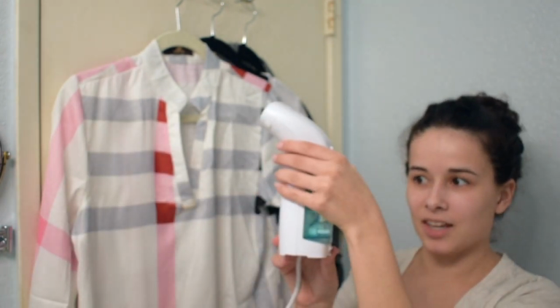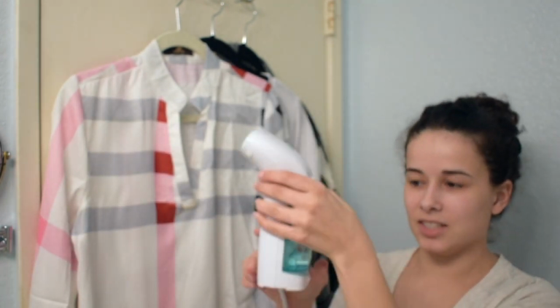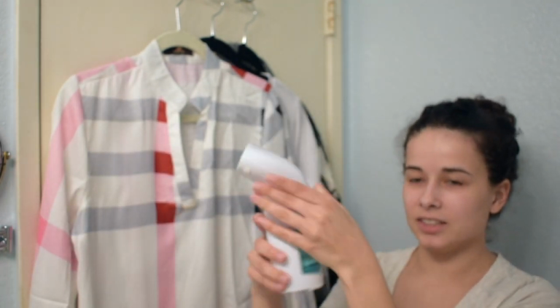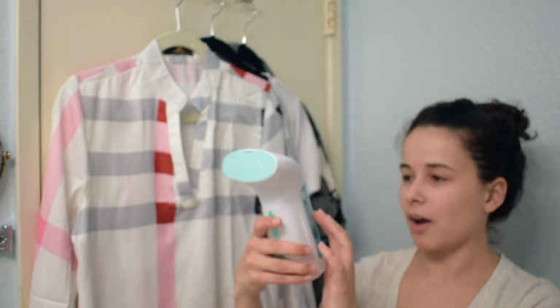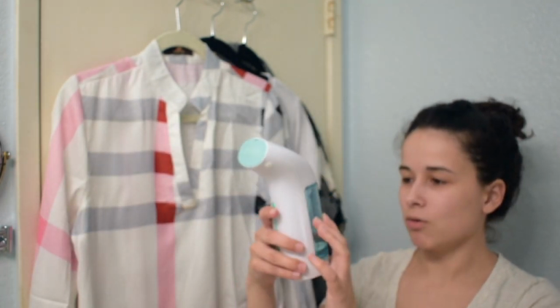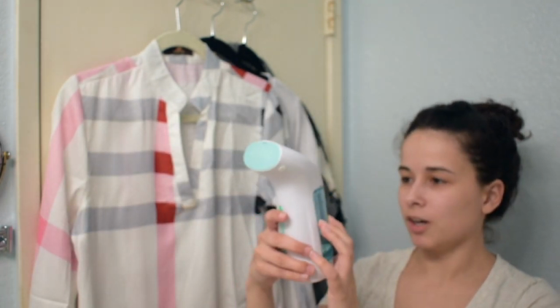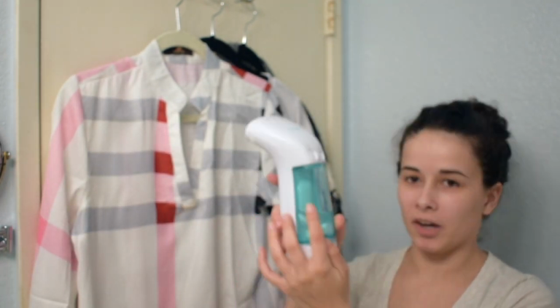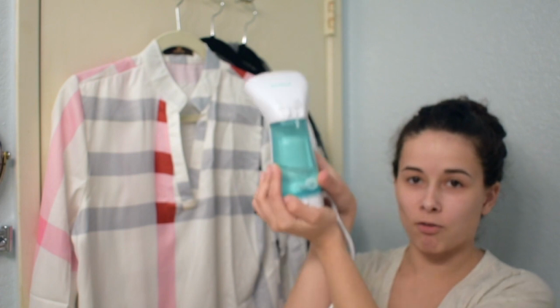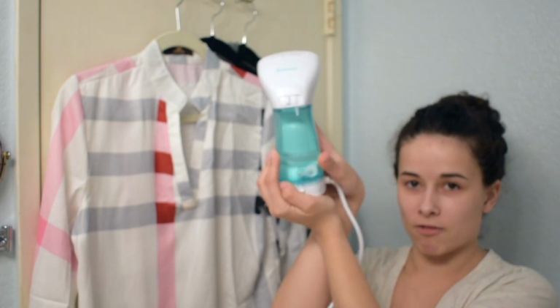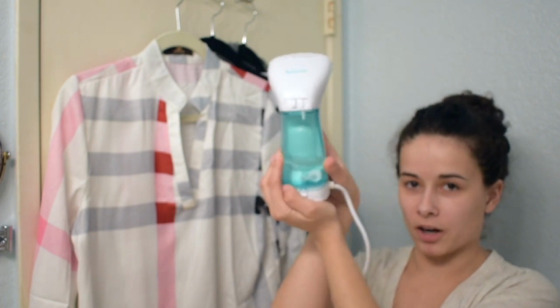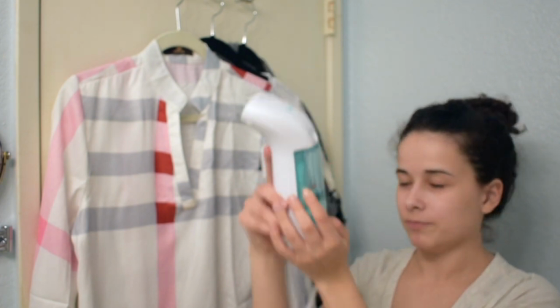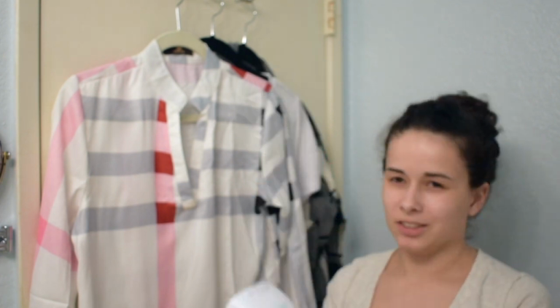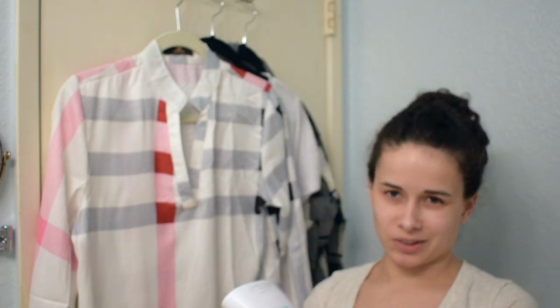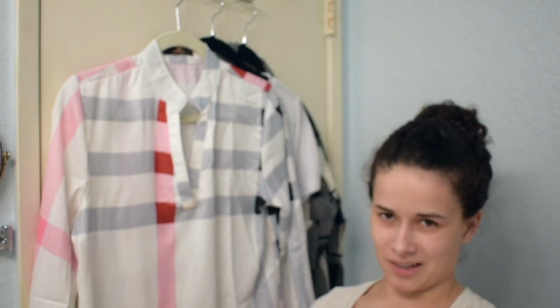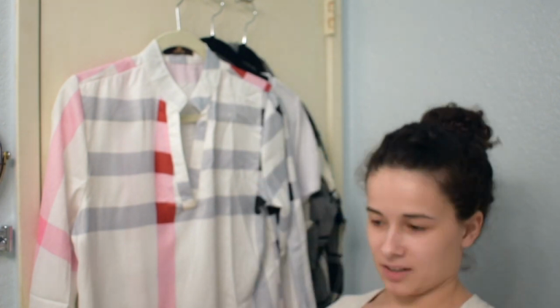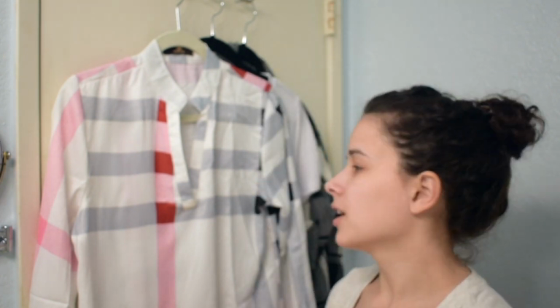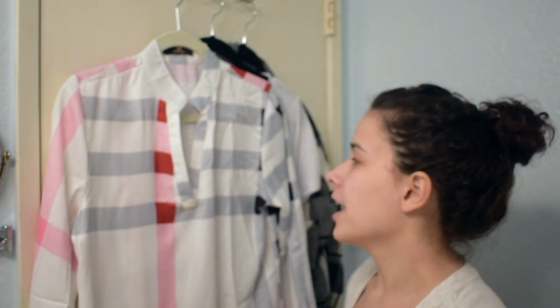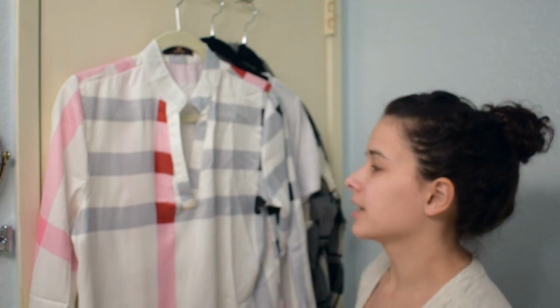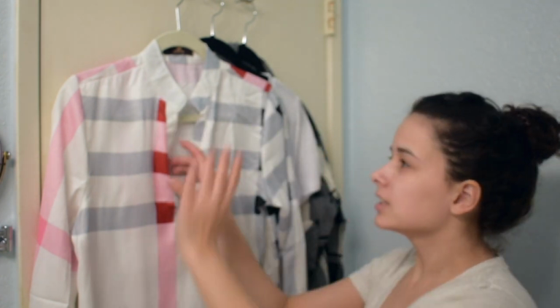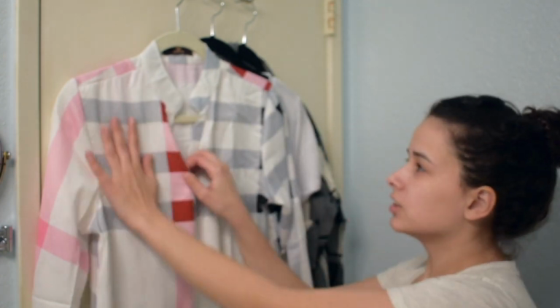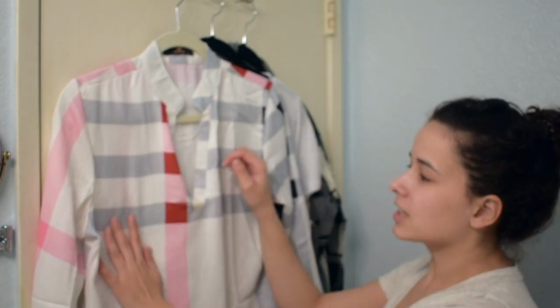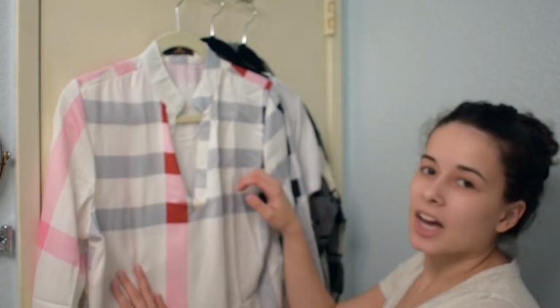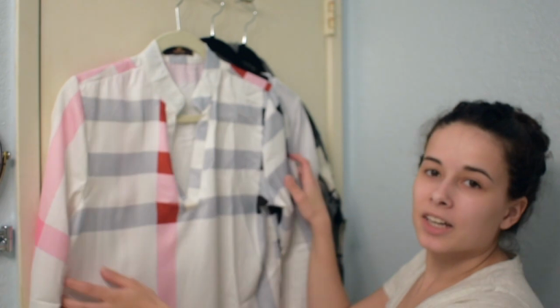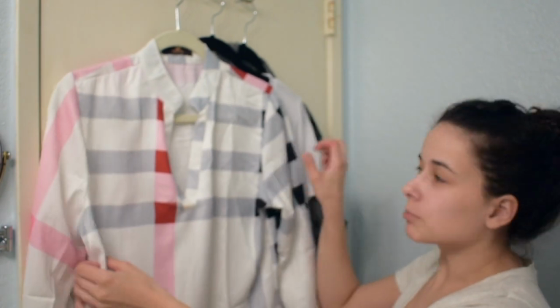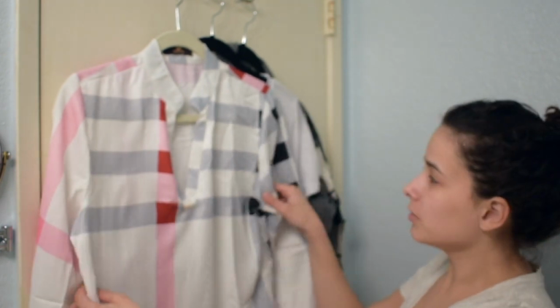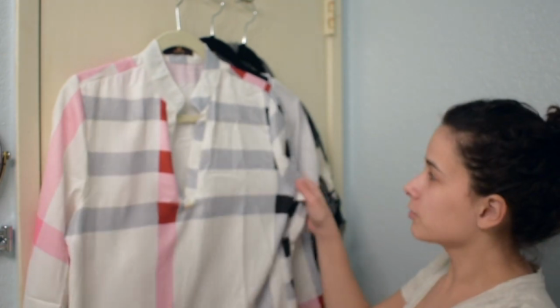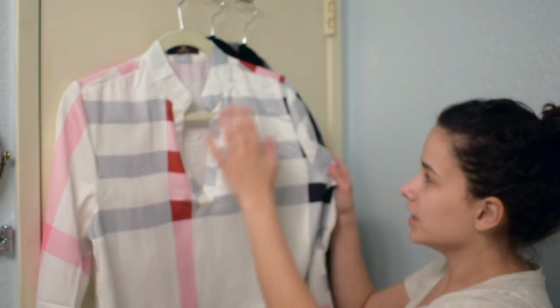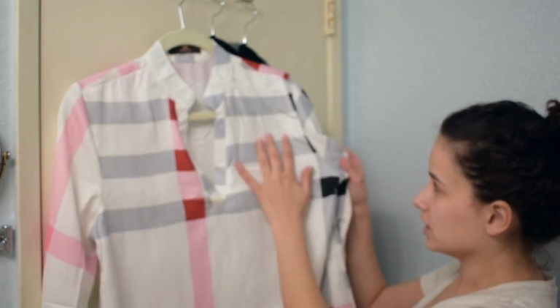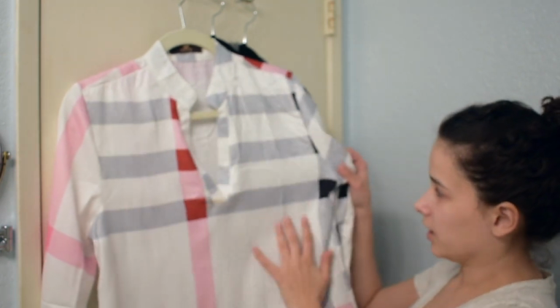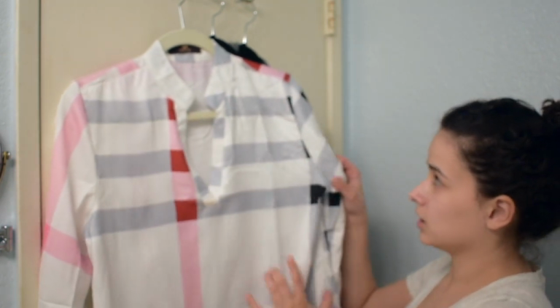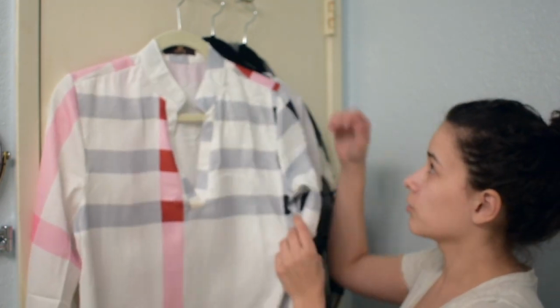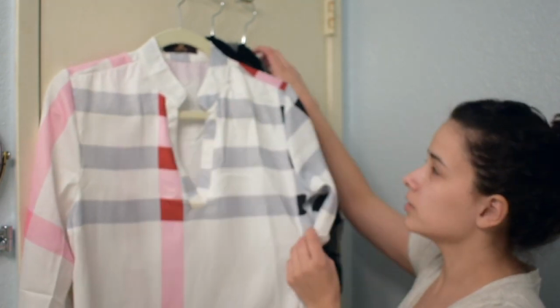I'm just going to take my wrinkled shirt and put it fairly close to the material and just go up and down like this on it, and then it's done. That was only about a fourth of the water for a little bit of comparison, and you can see that this side is pretty wrinkle-free and this side is still wrinkled.